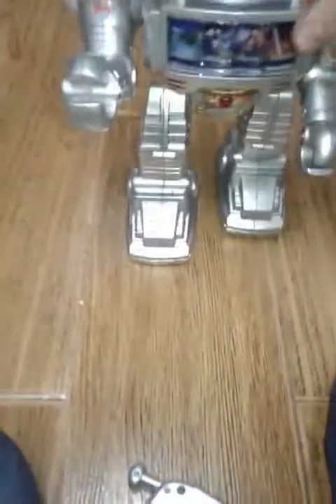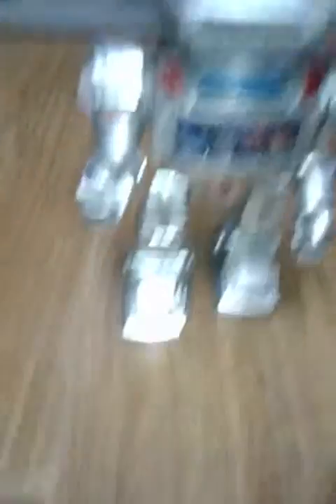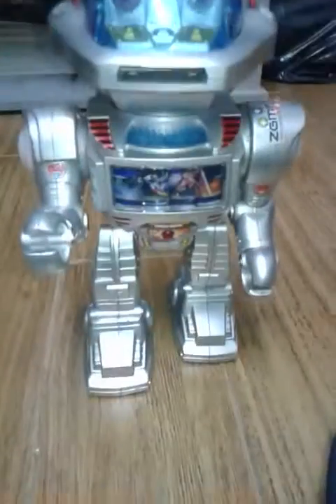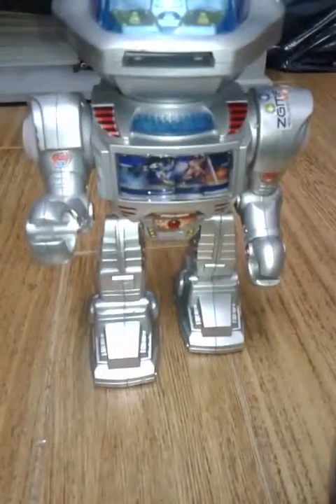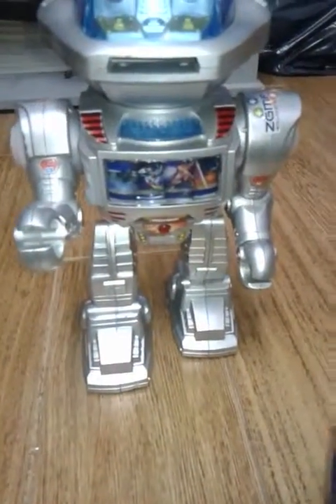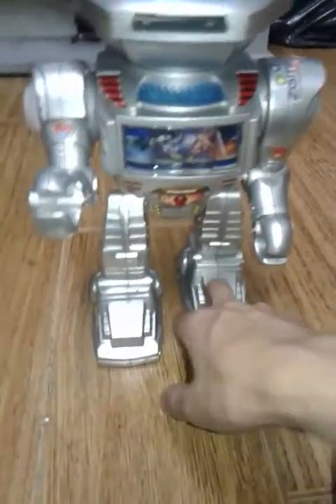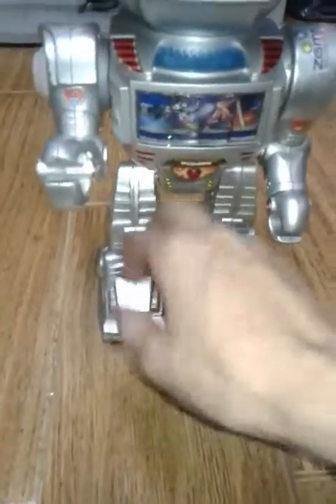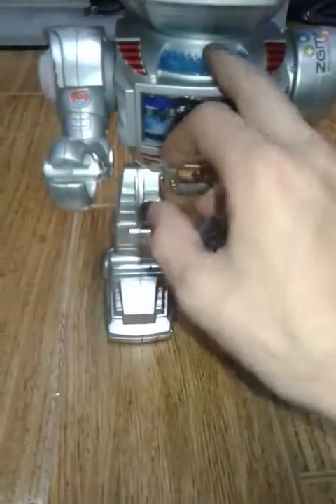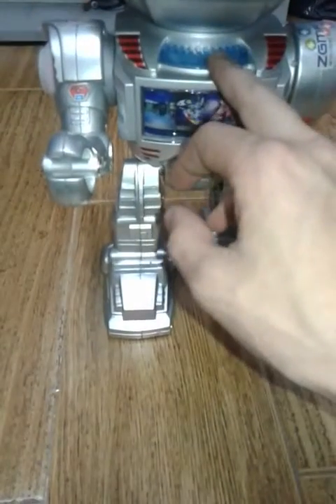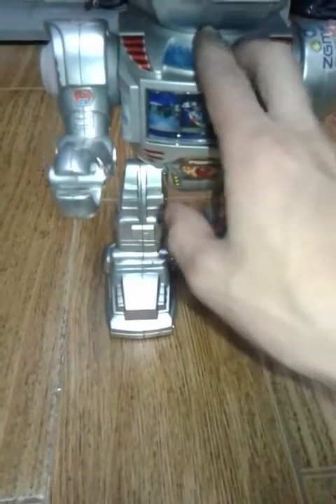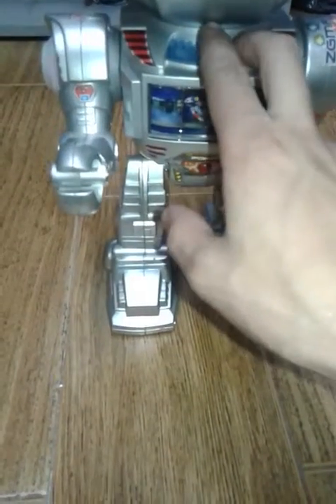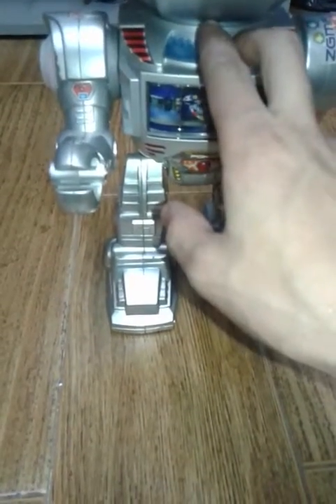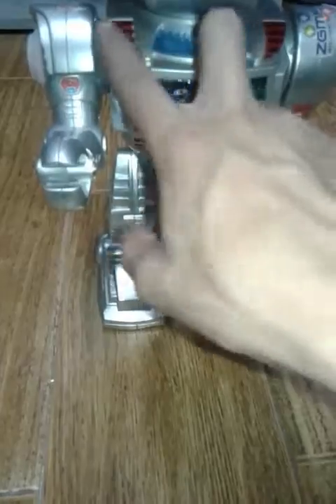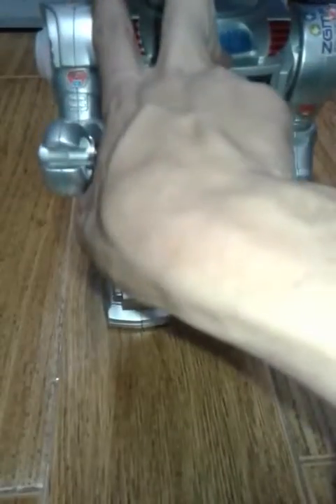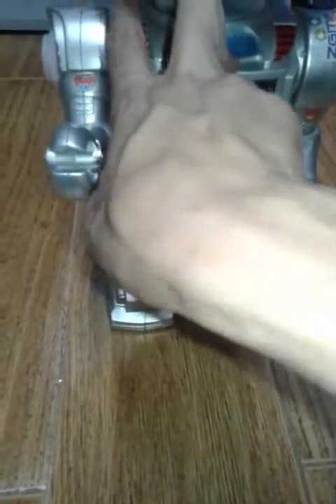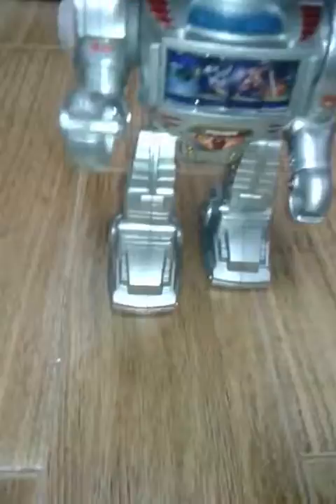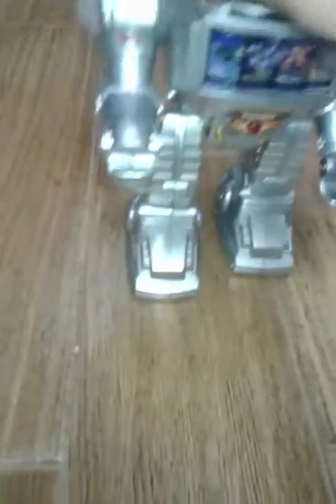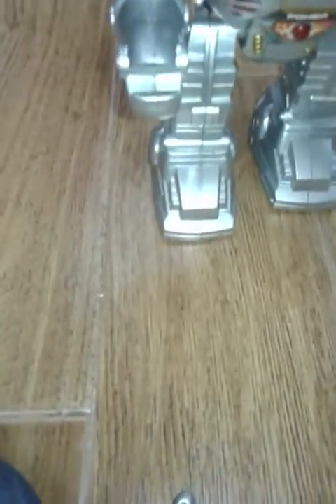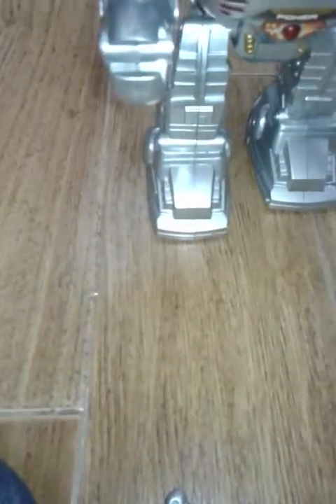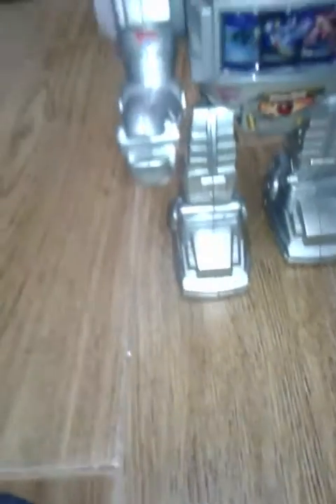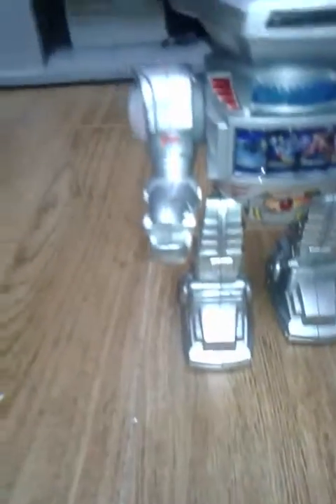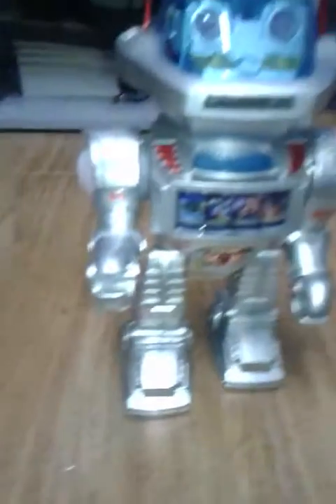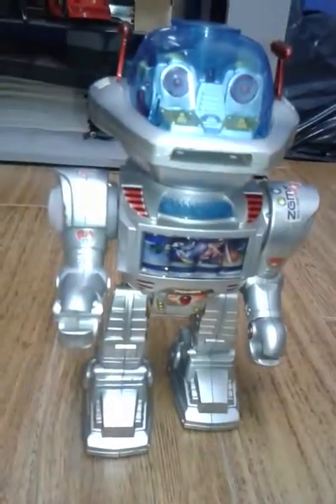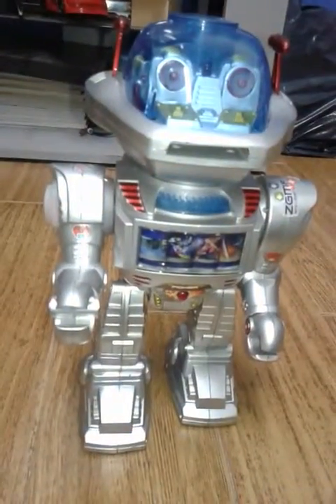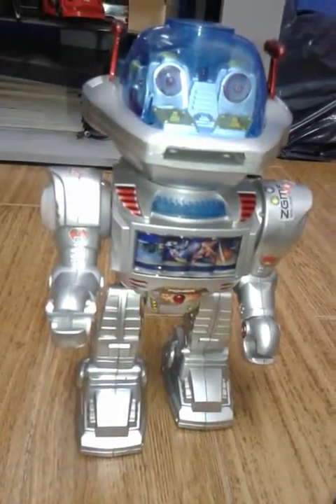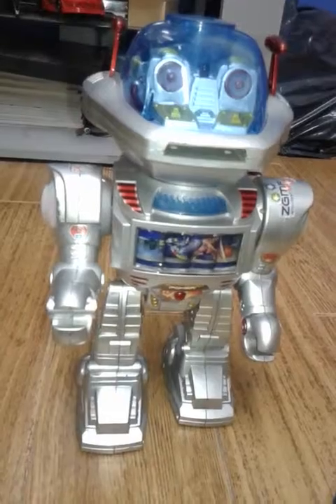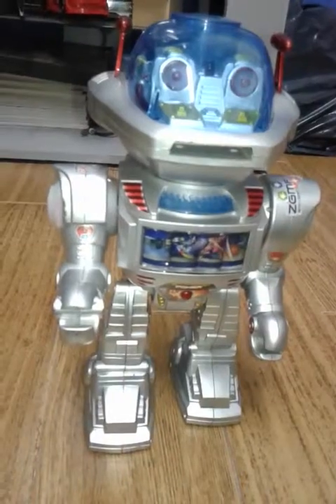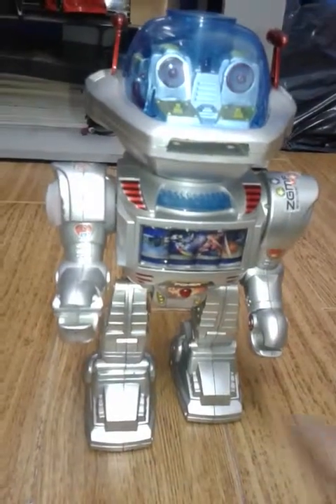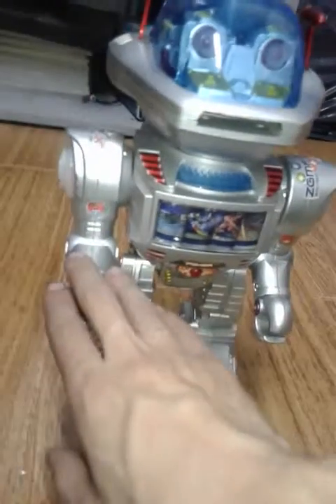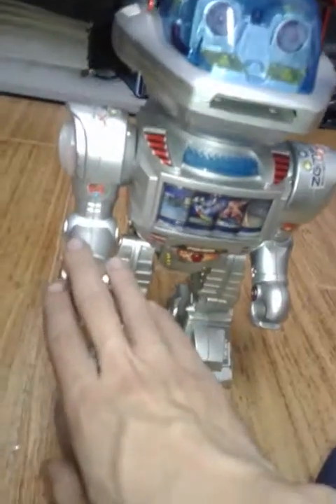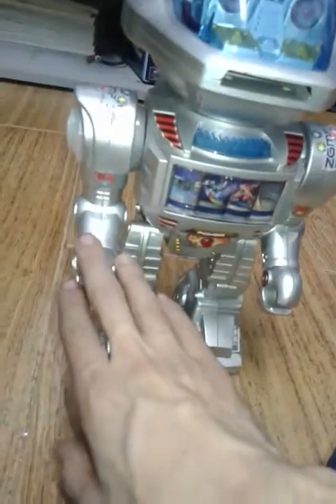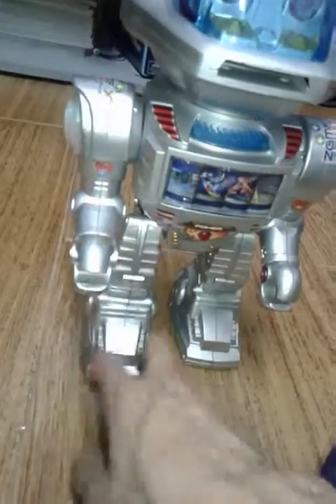Apparently it has one, two, three, four, five problems, because it also has distorted sound. So it's like five problems that I gotta fix. Of course, this robot is from two years ago.